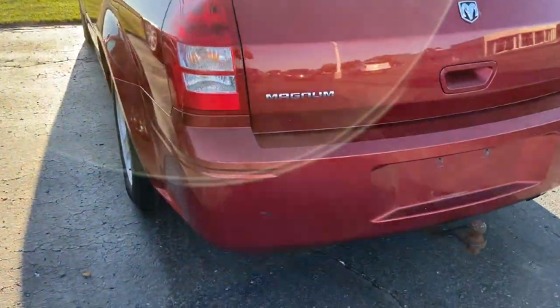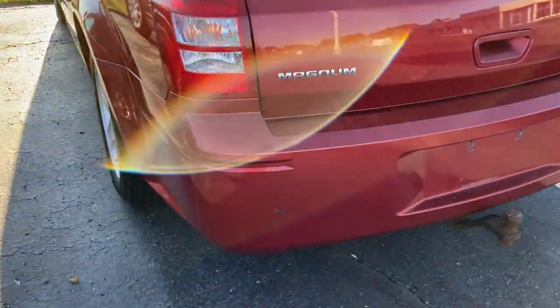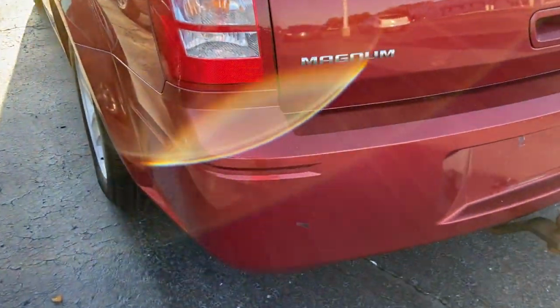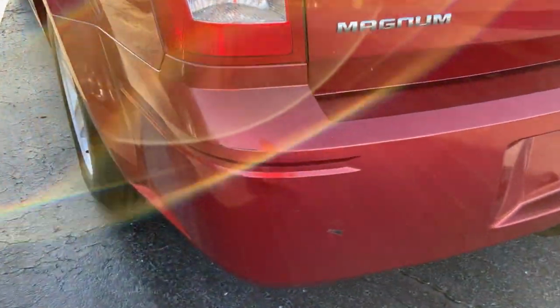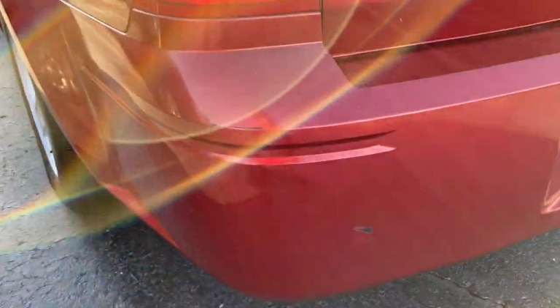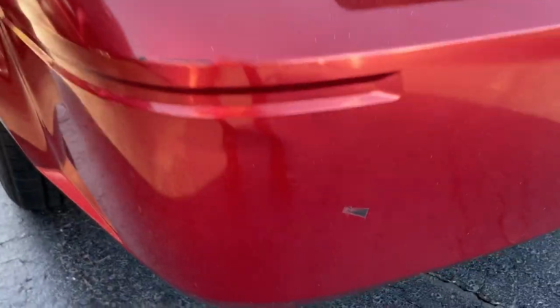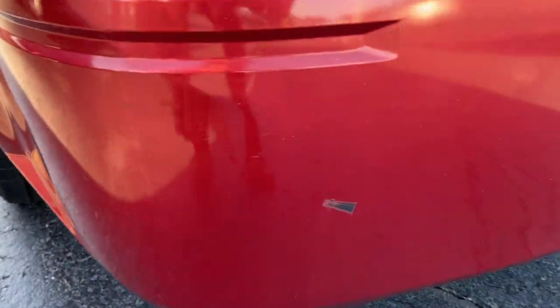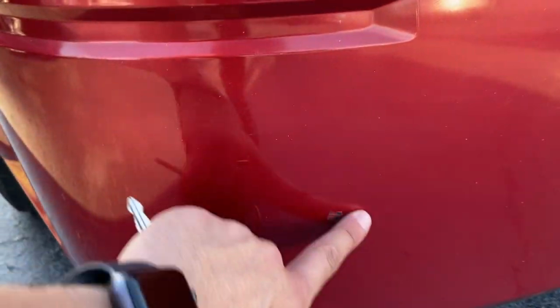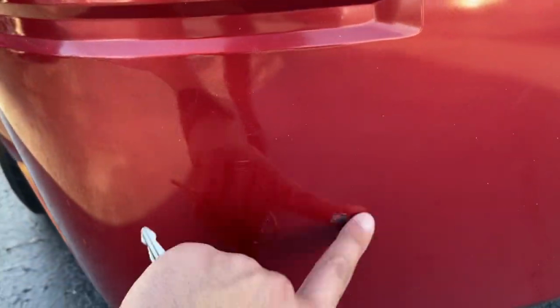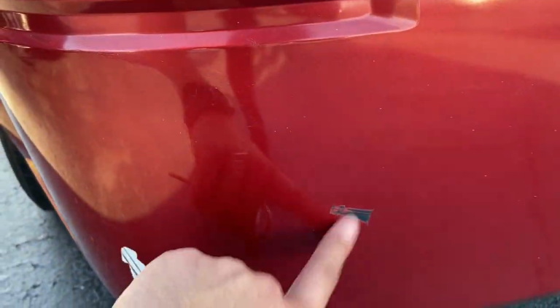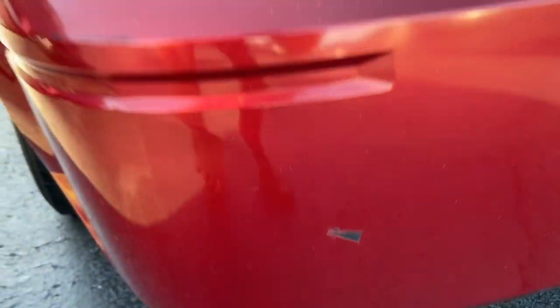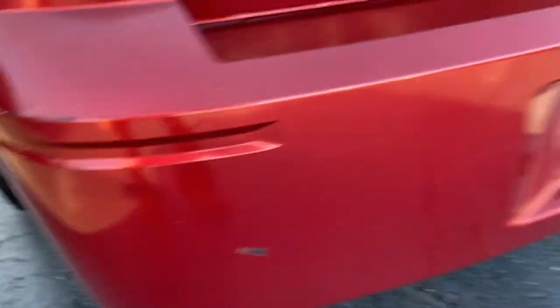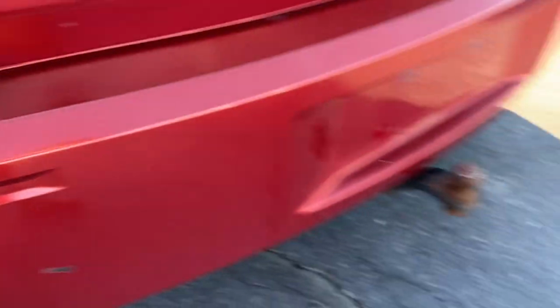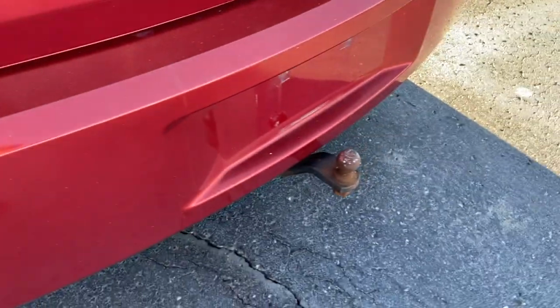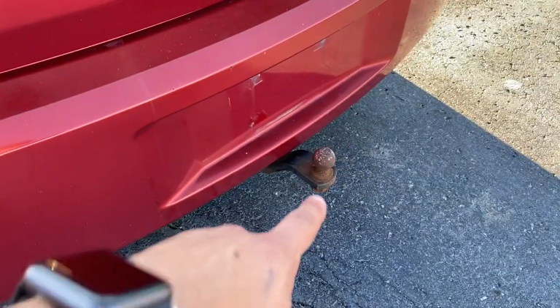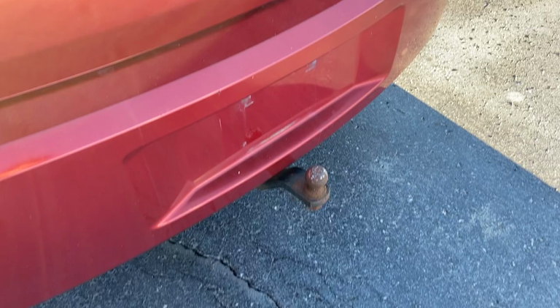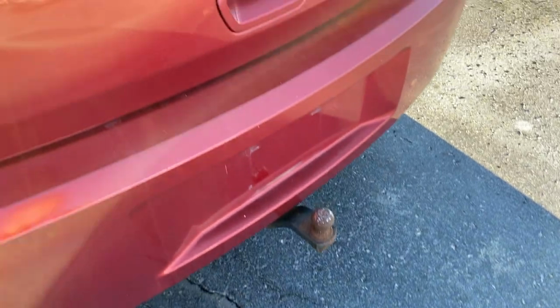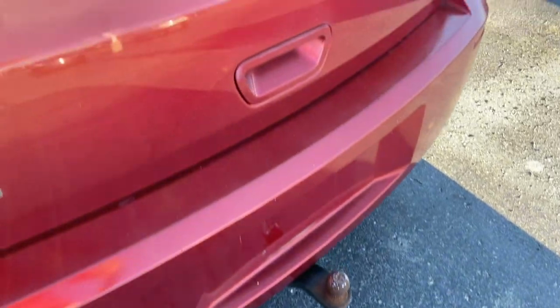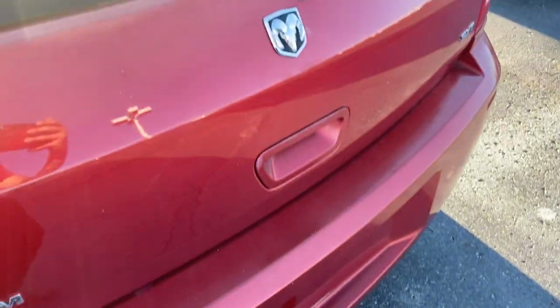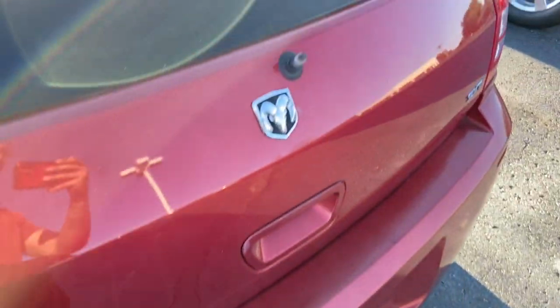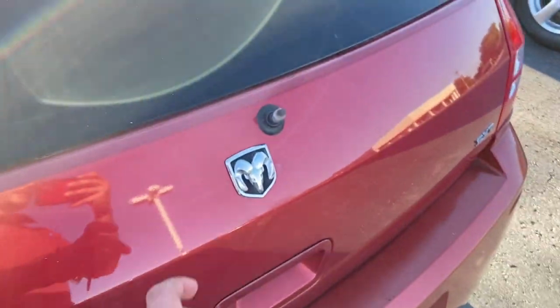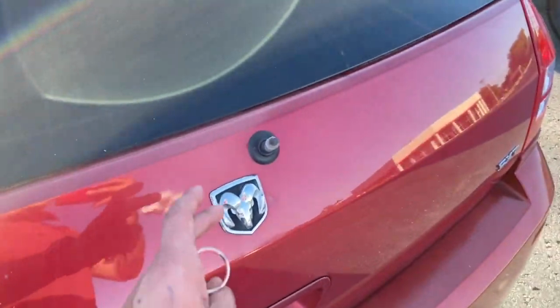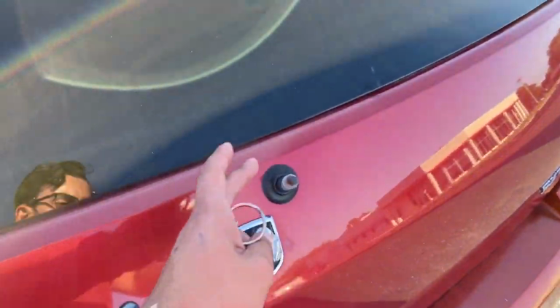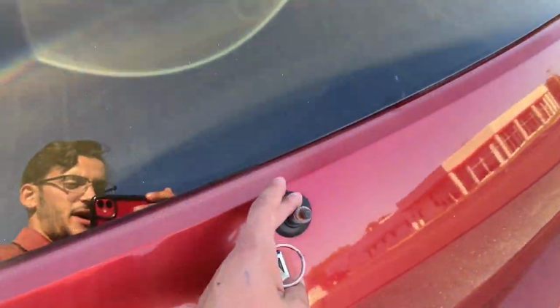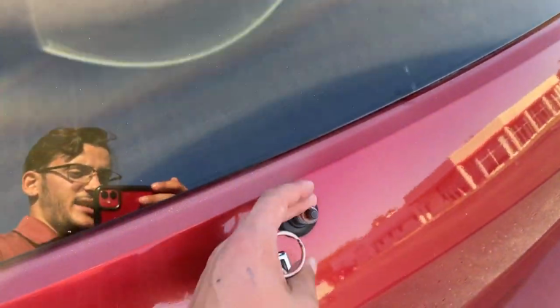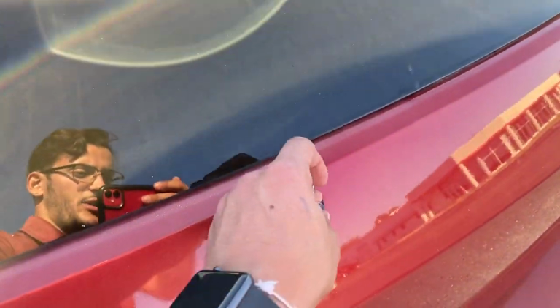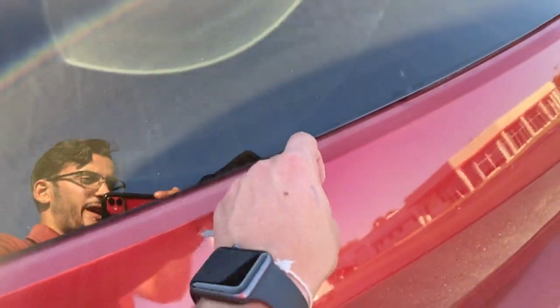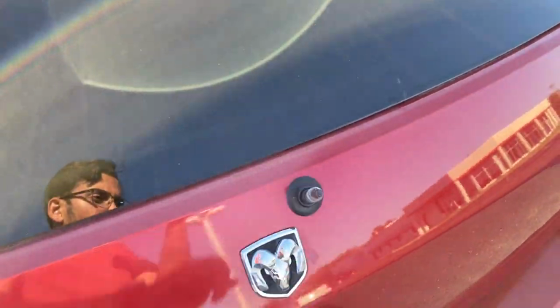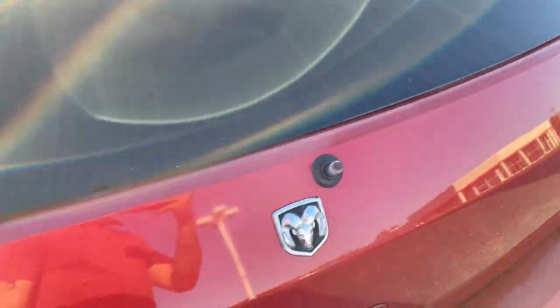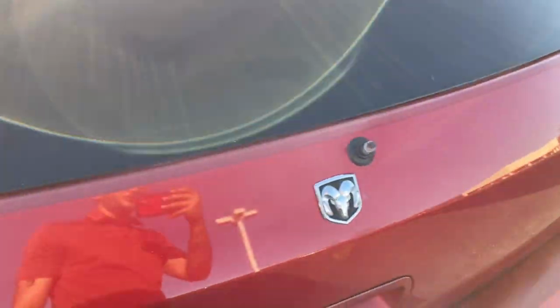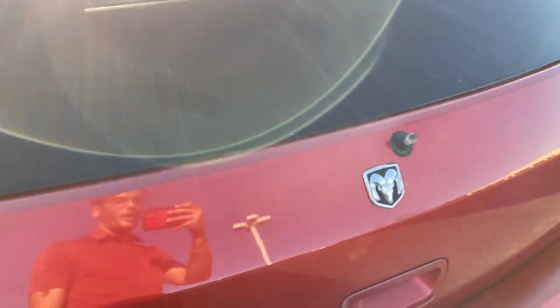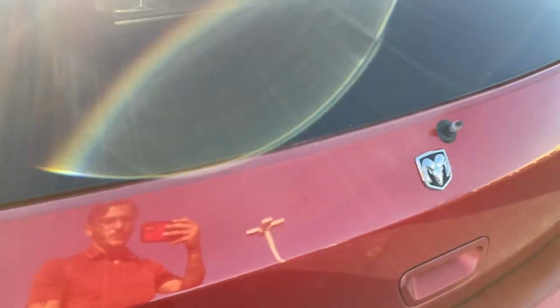Looks like some scrape there. You do have a tow hitch on the back. It is missing the rear windshield wiper.